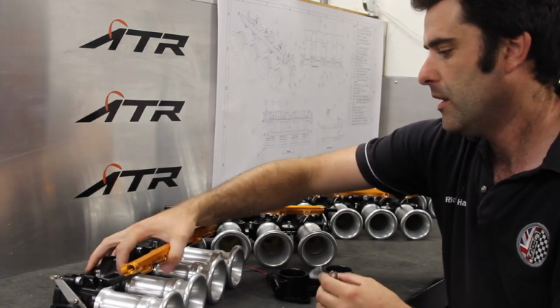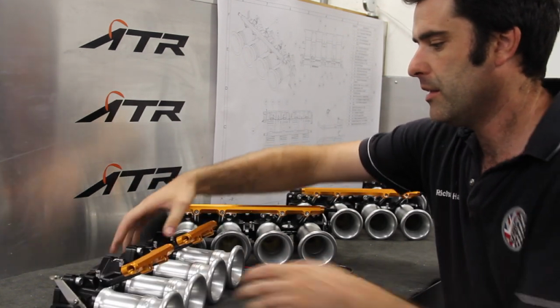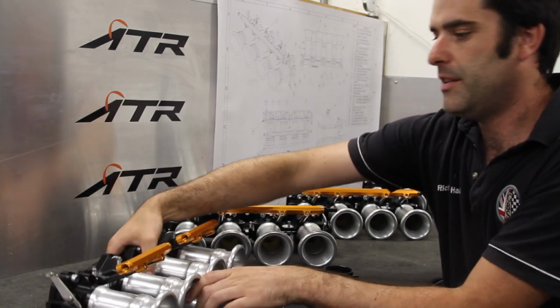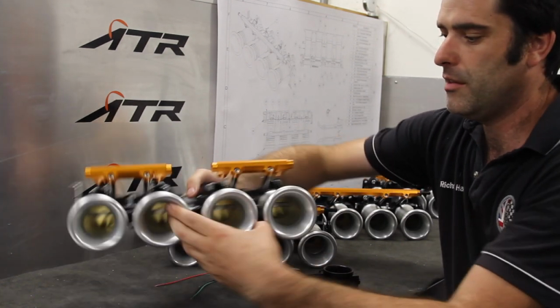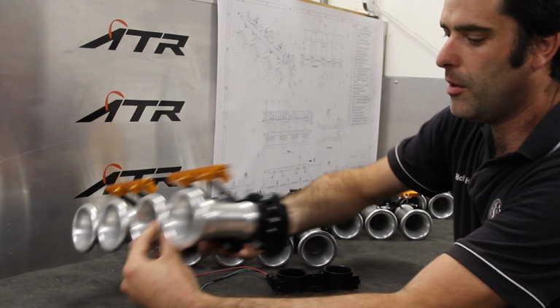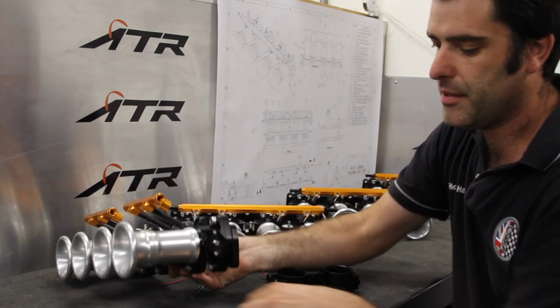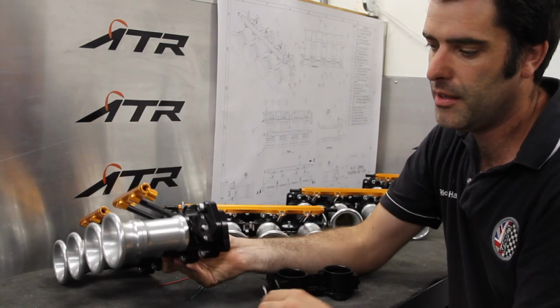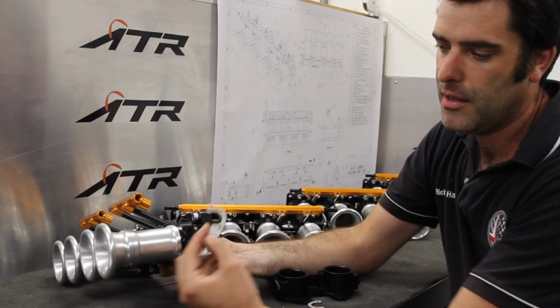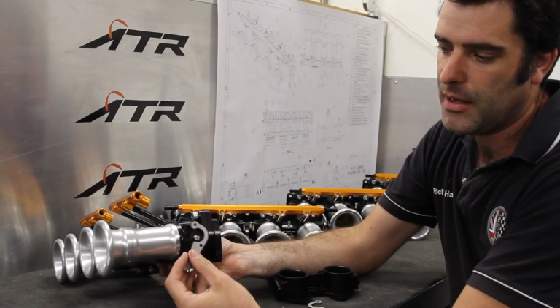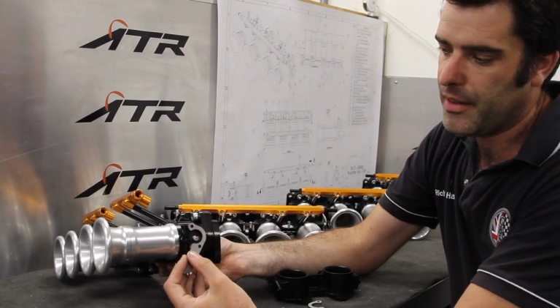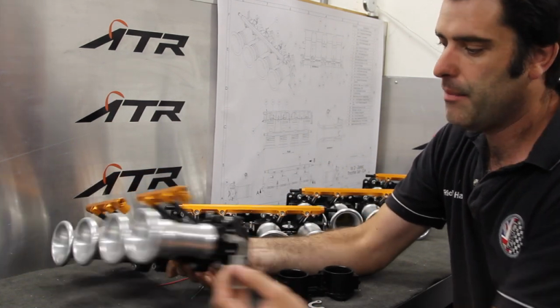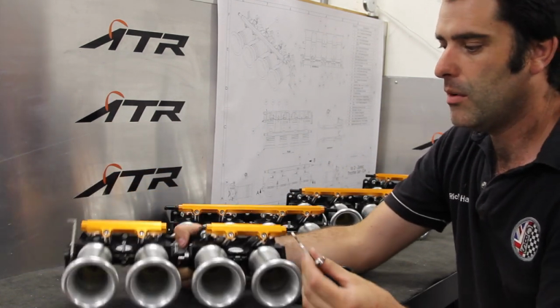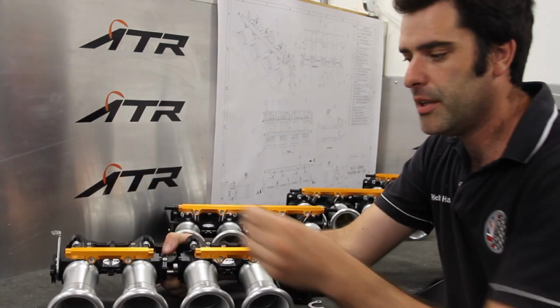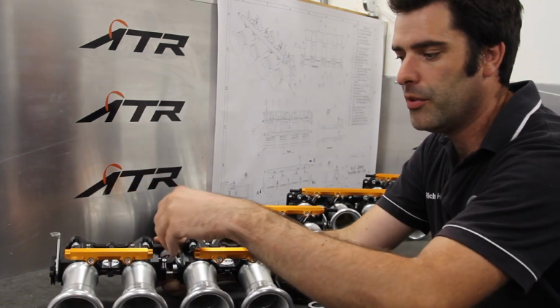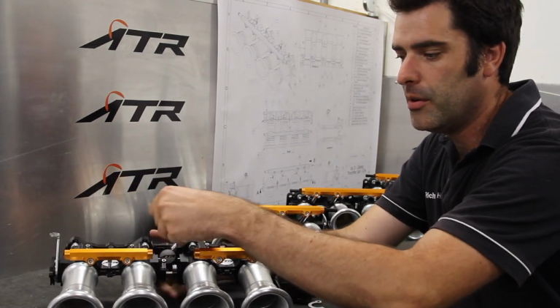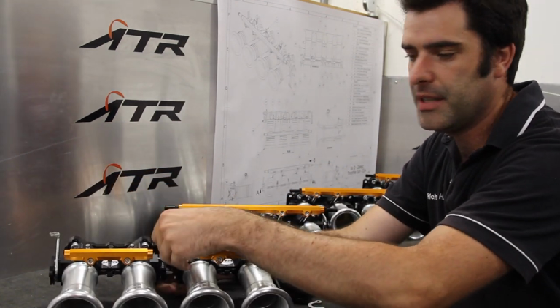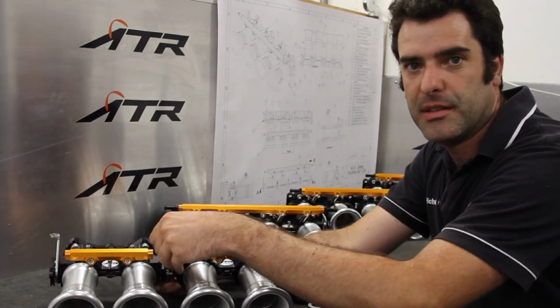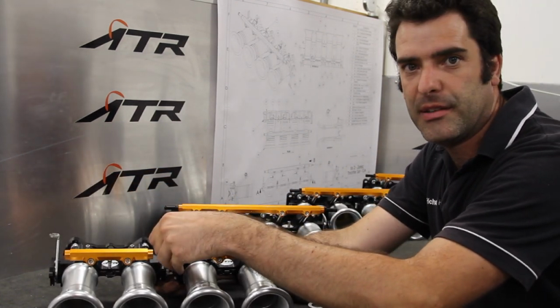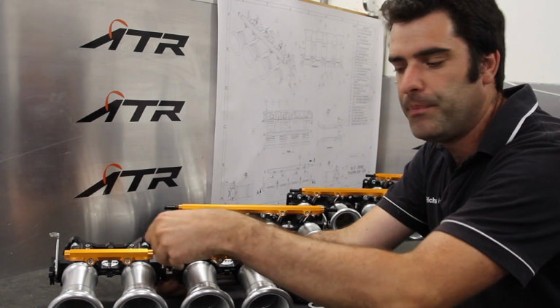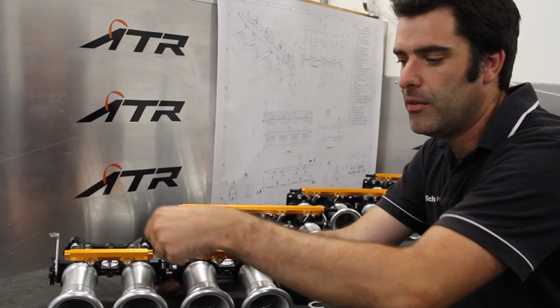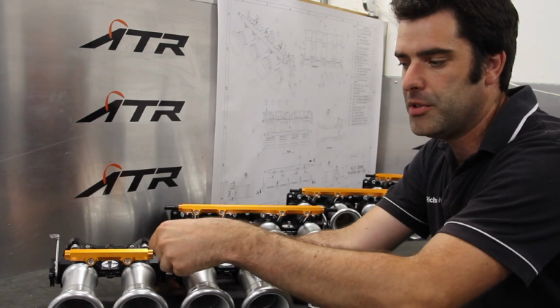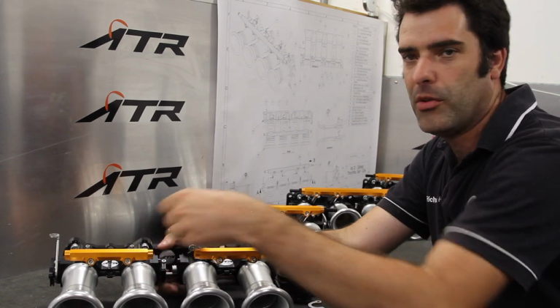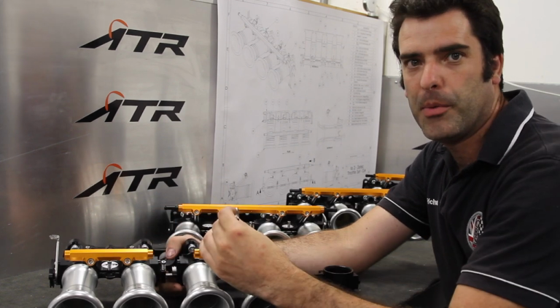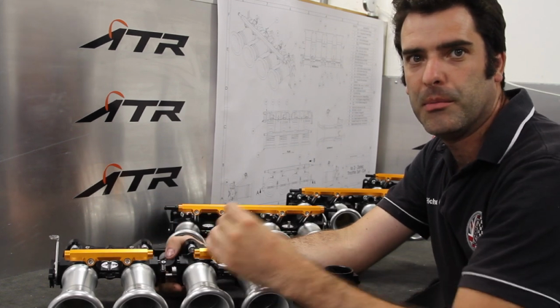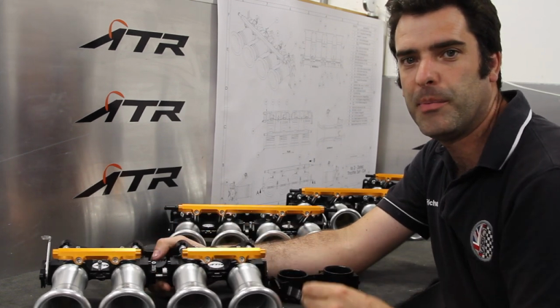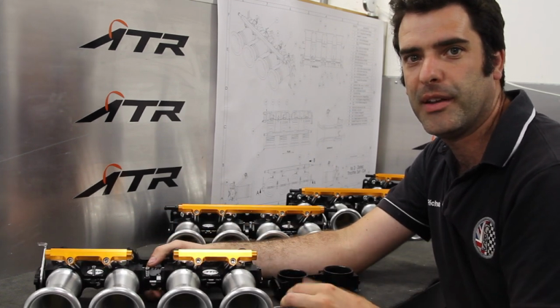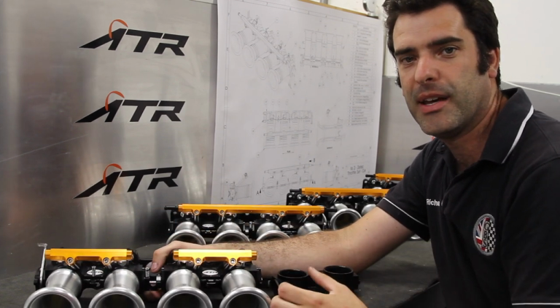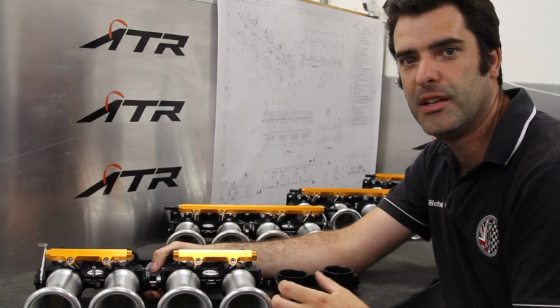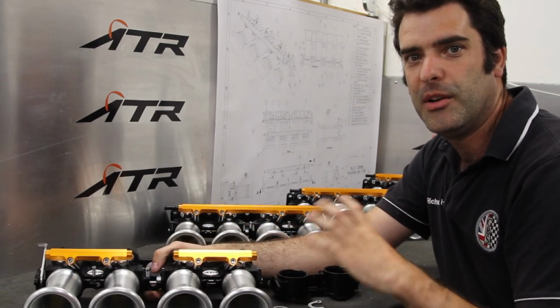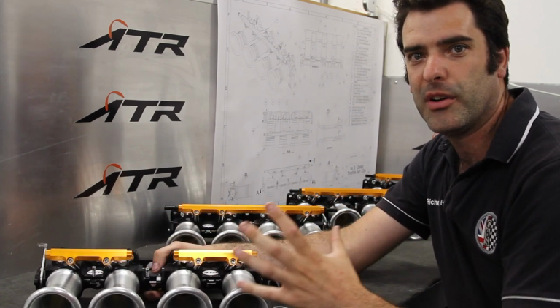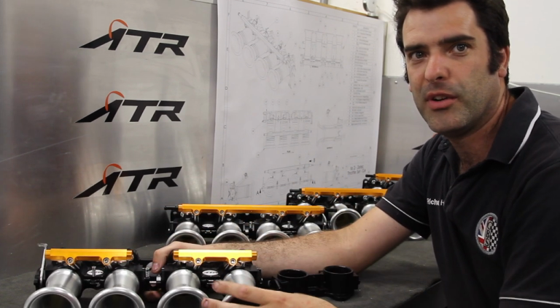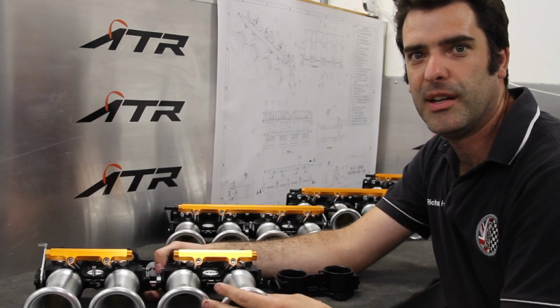You can then fit it on the opposite side, or you can also attach it in the centre from the top or from the bottom. So depending on the application, we've got it covered.